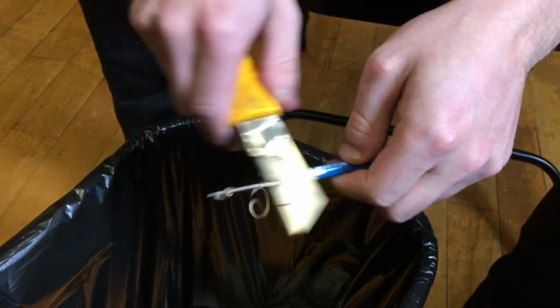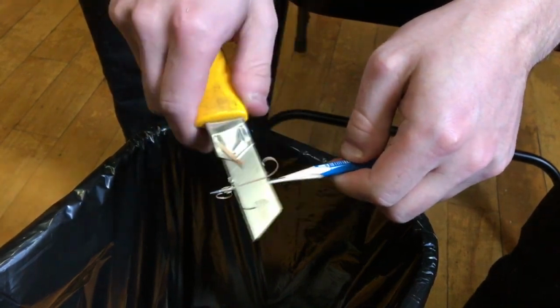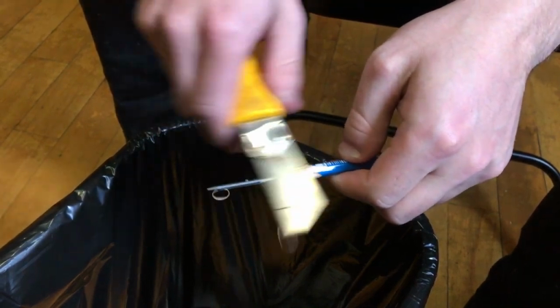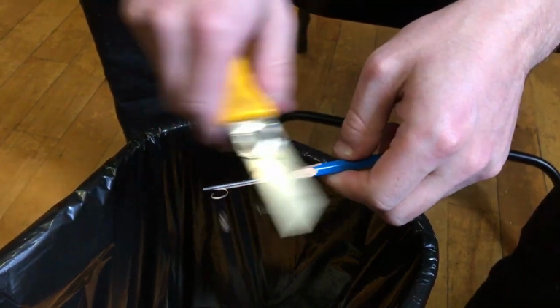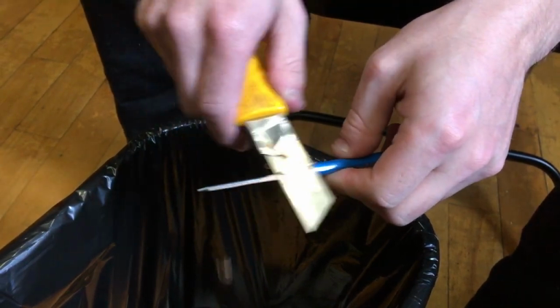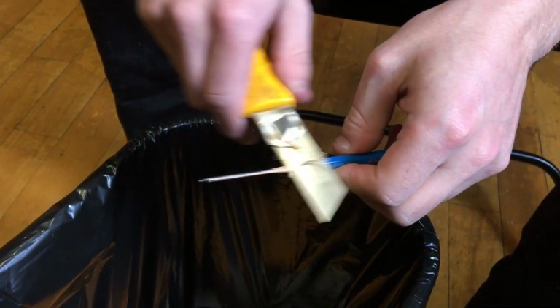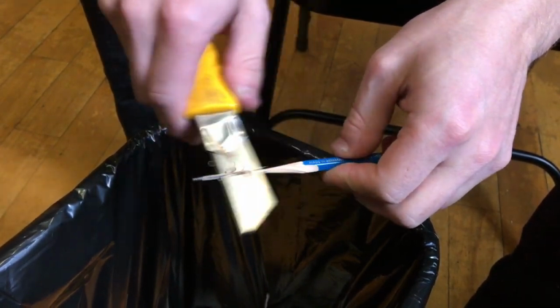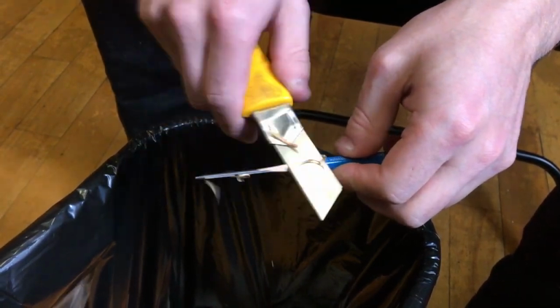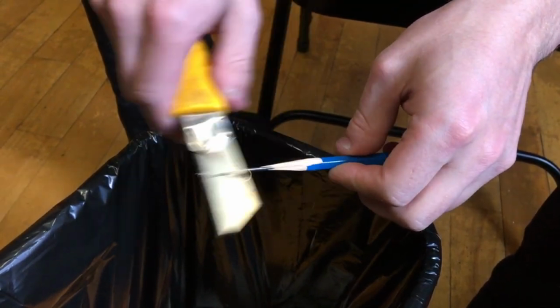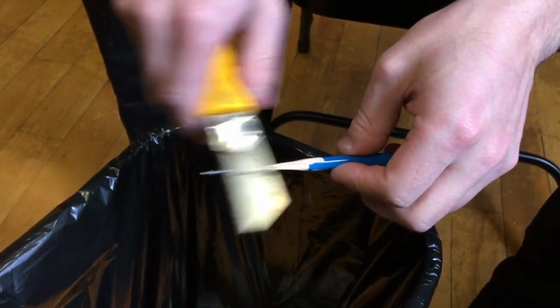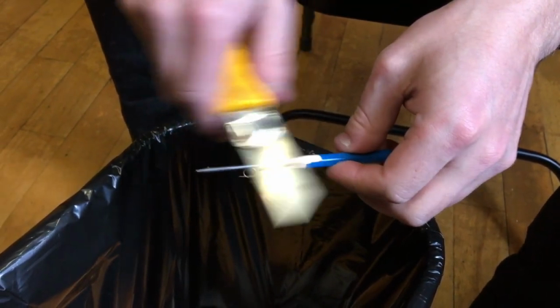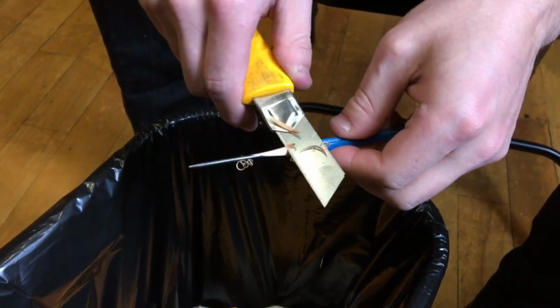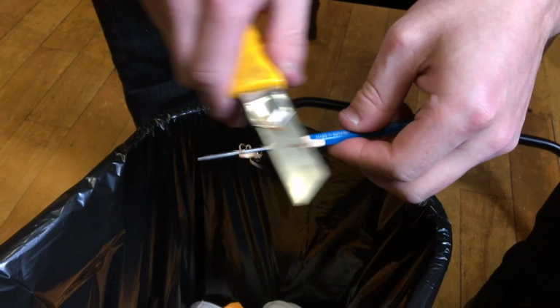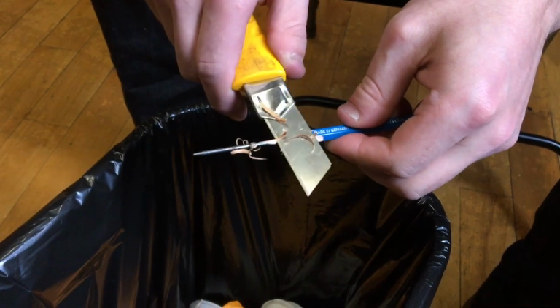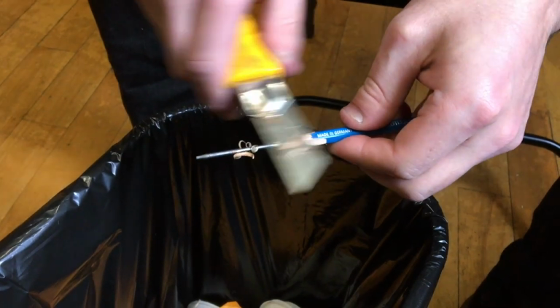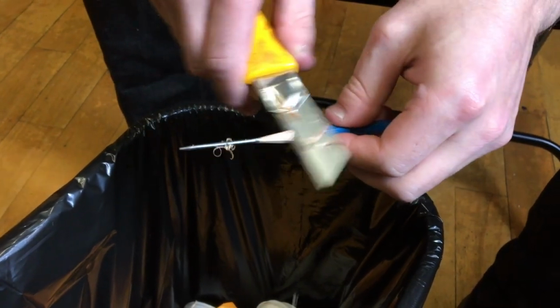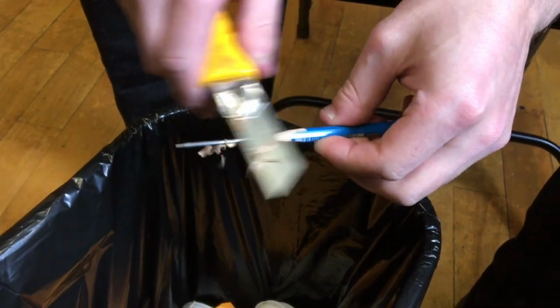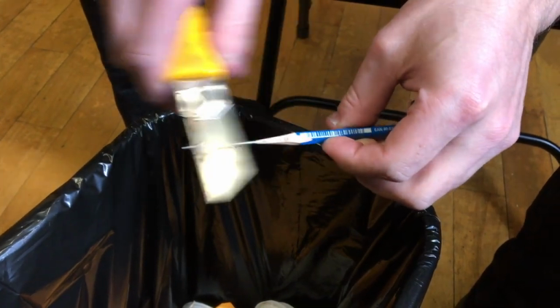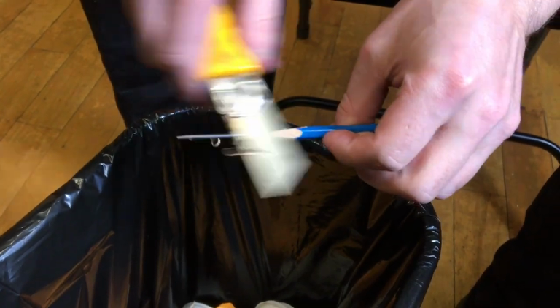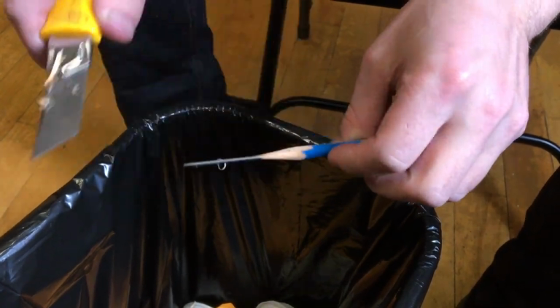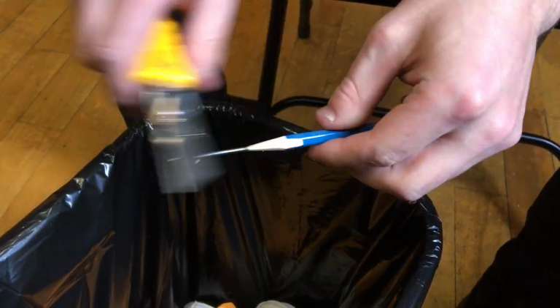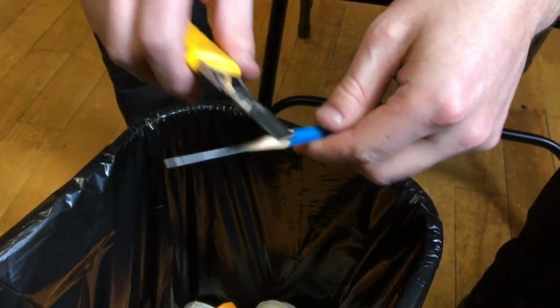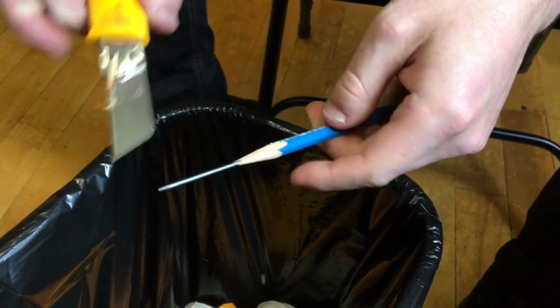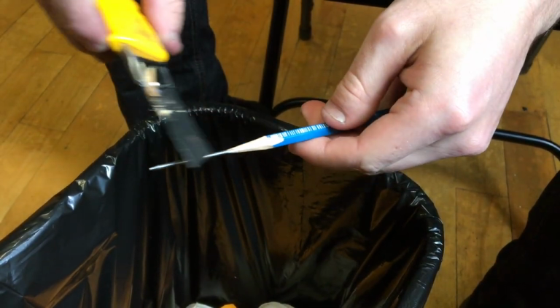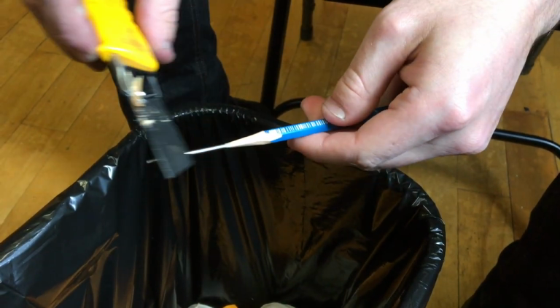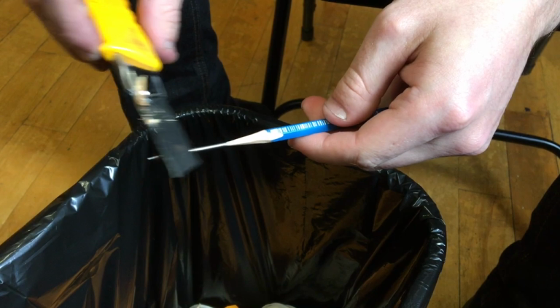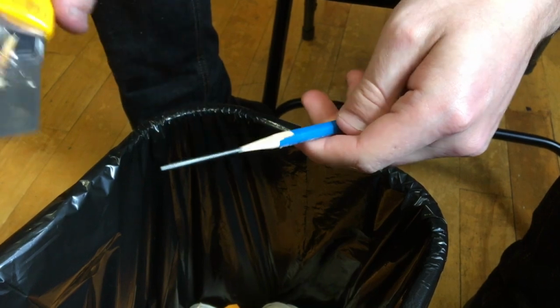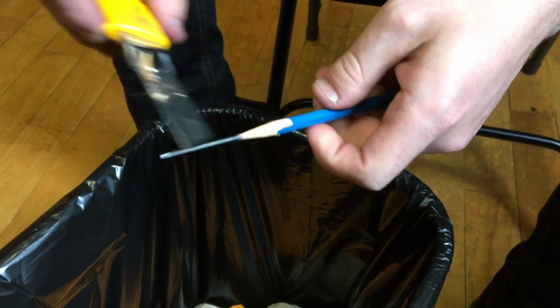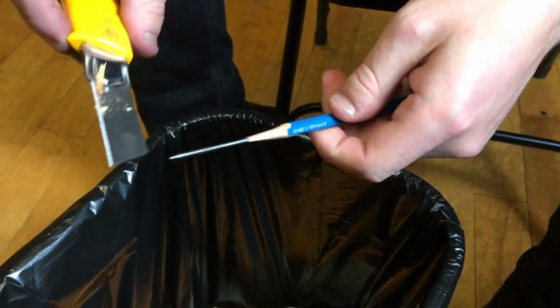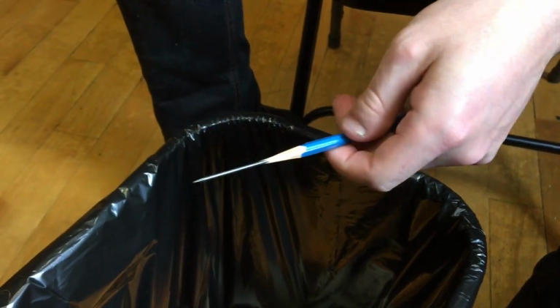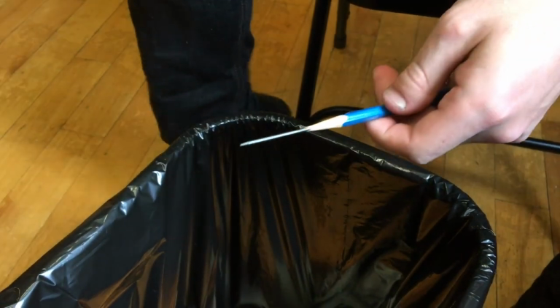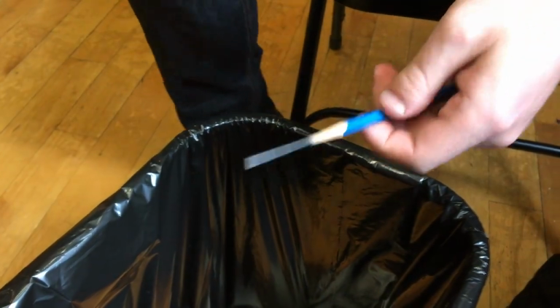Once we get the majority off, we can just shimmy the blade back and forth to expose the graphite alone. And ideally we don't gouge any of the graphite itself.